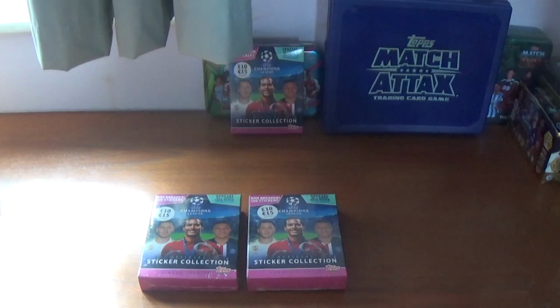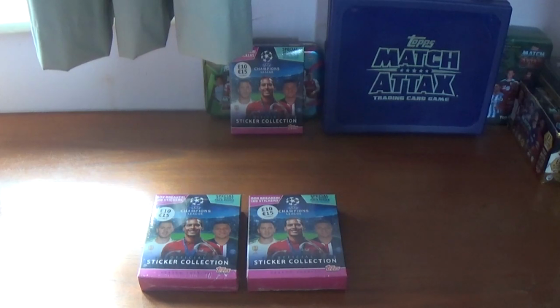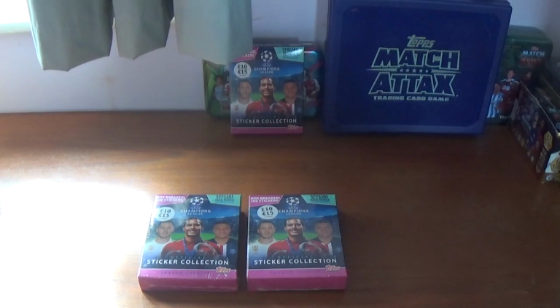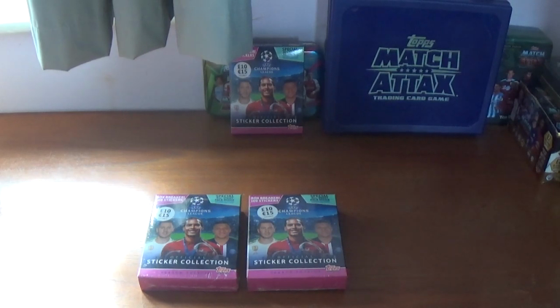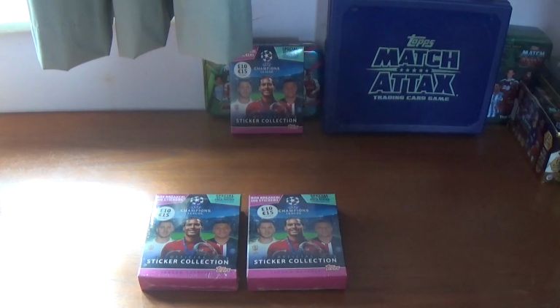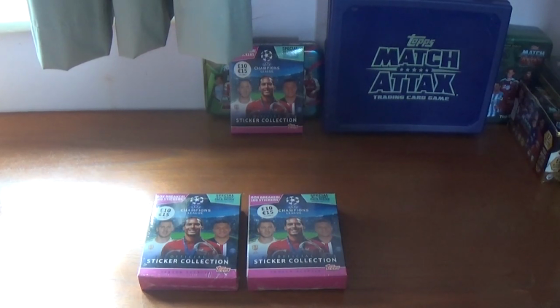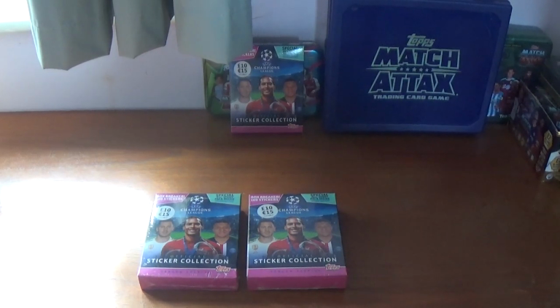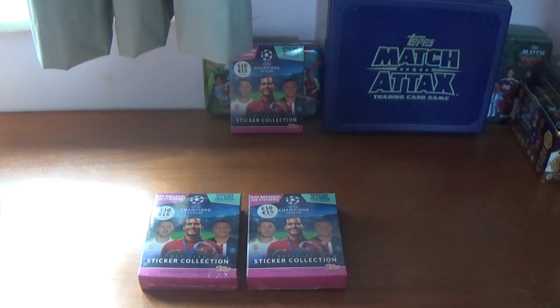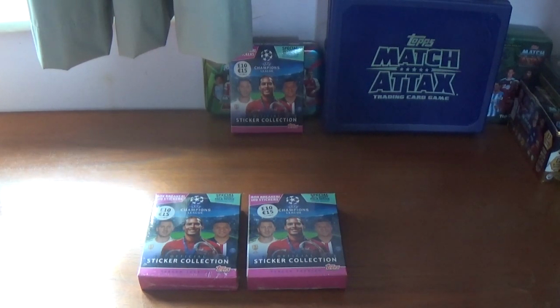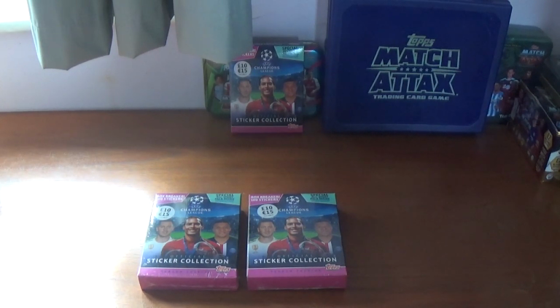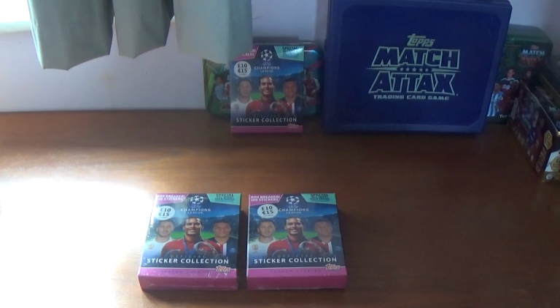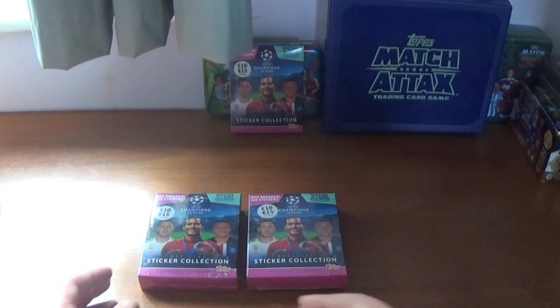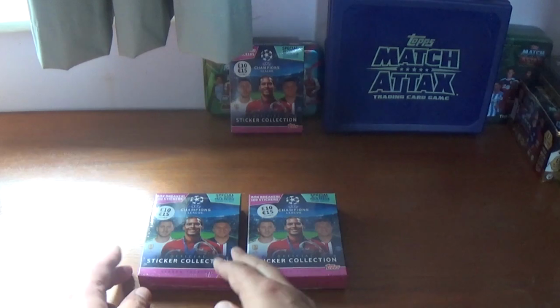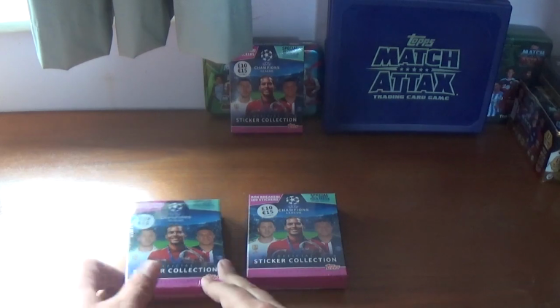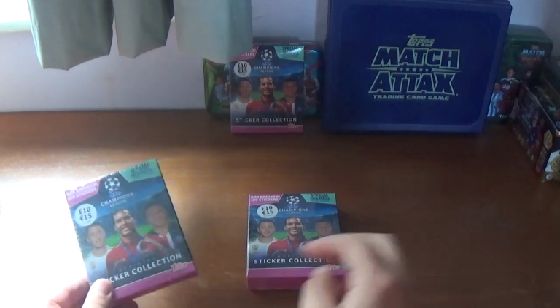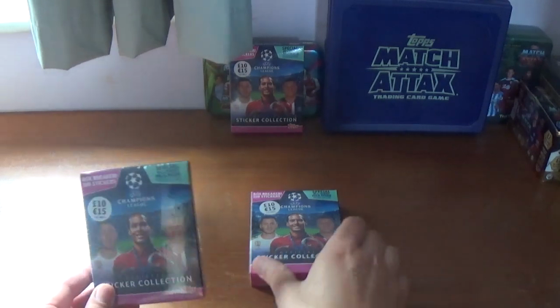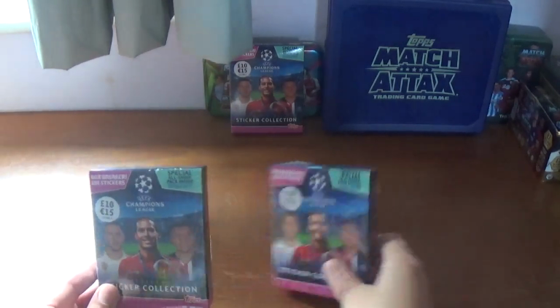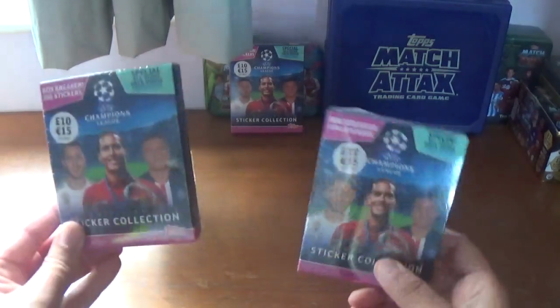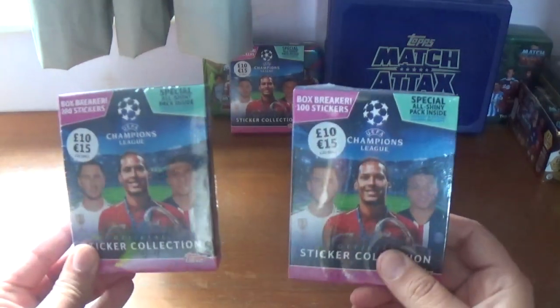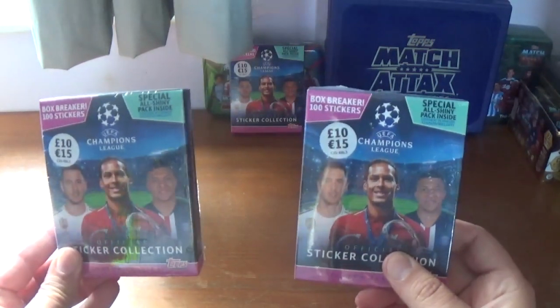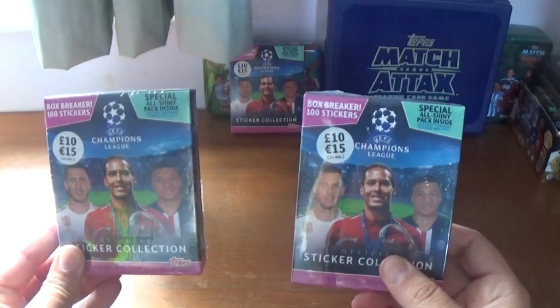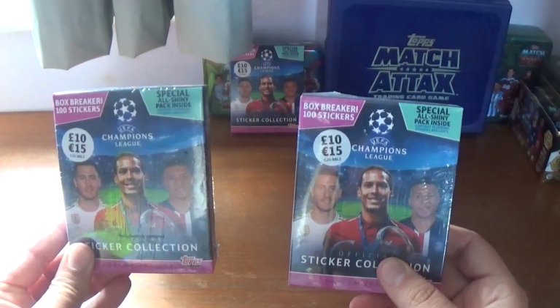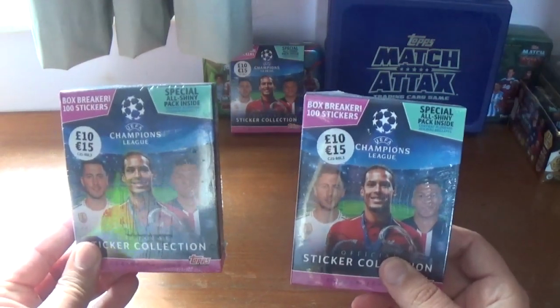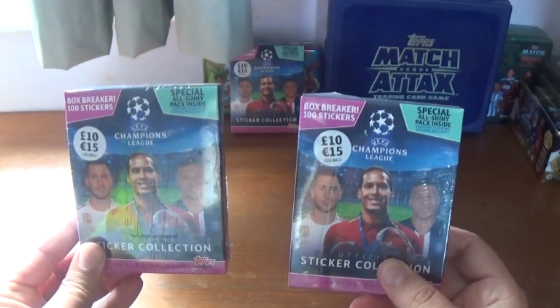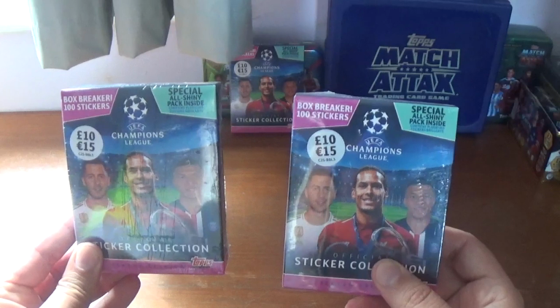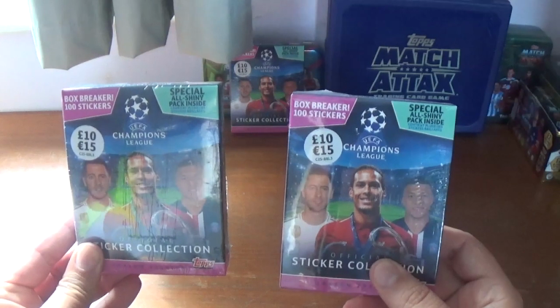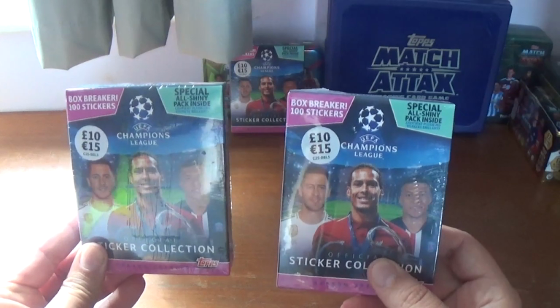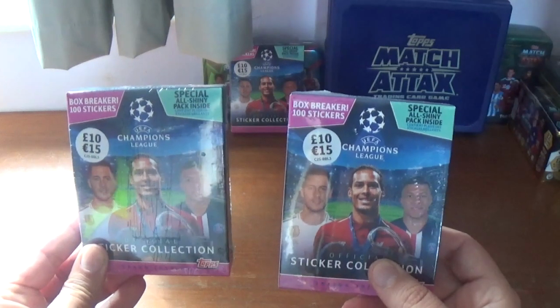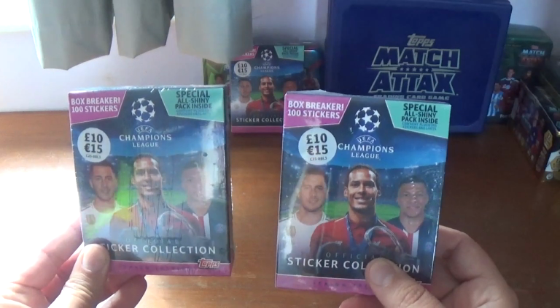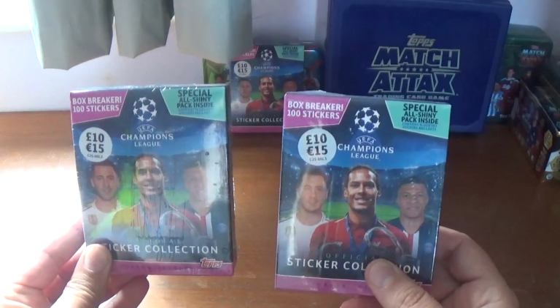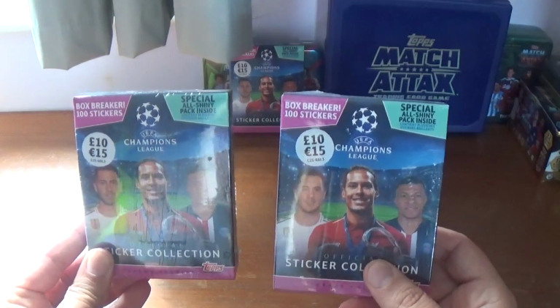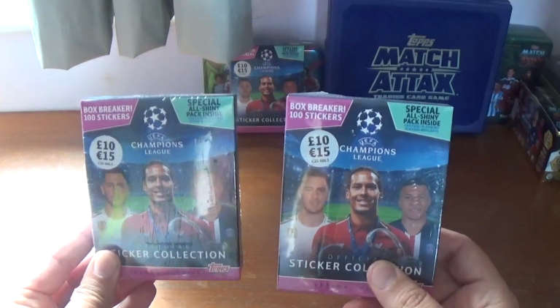Hi guys, All Things Football back with another video. Today we have got a double box breaker opening for the Topps 2019-20 season UEFA Champions League official sticker collection.